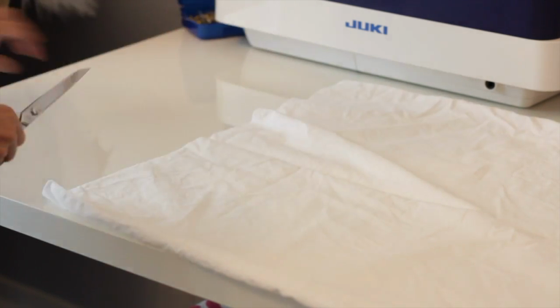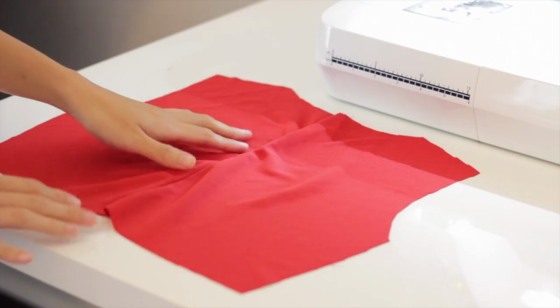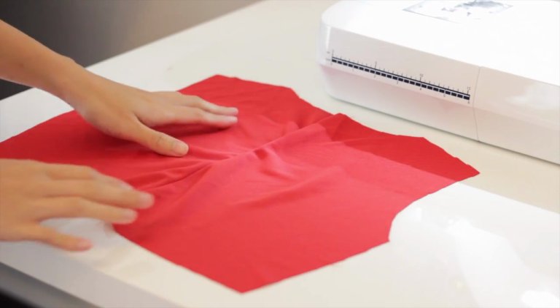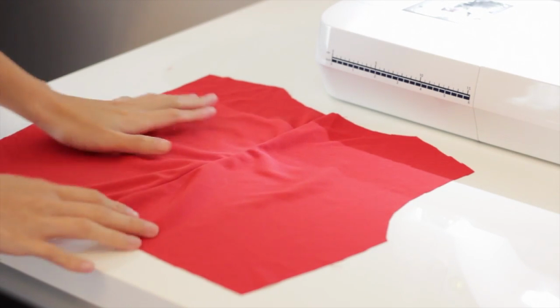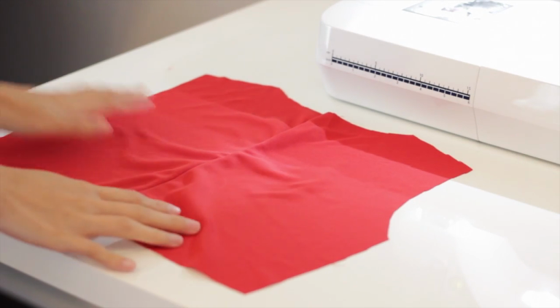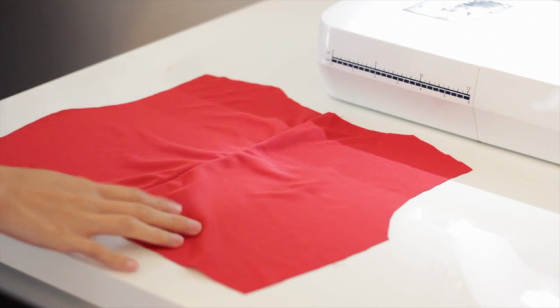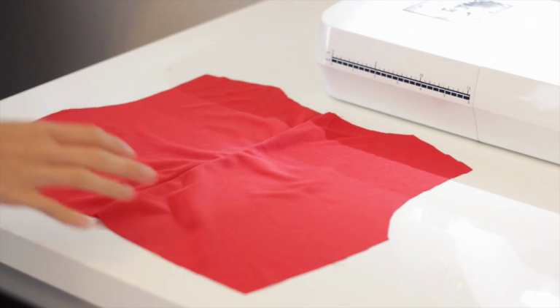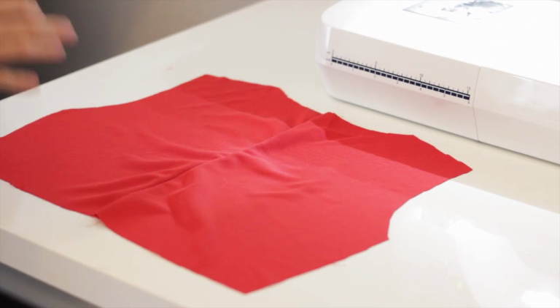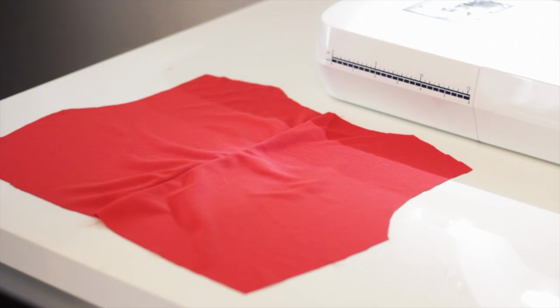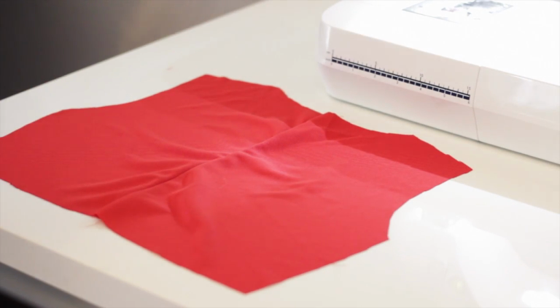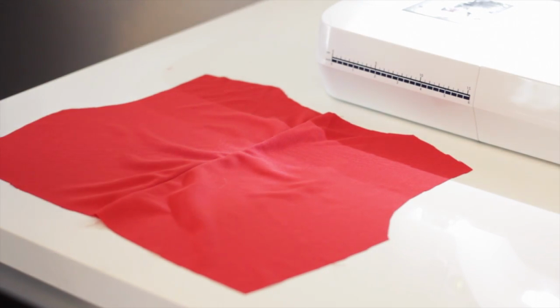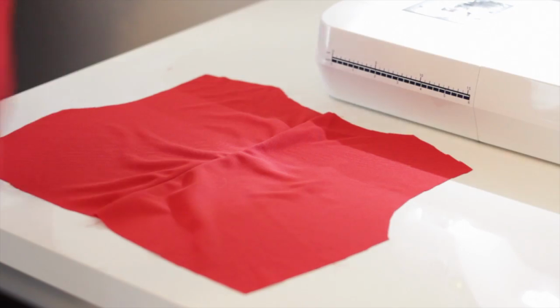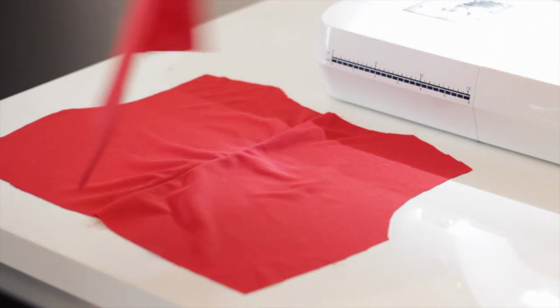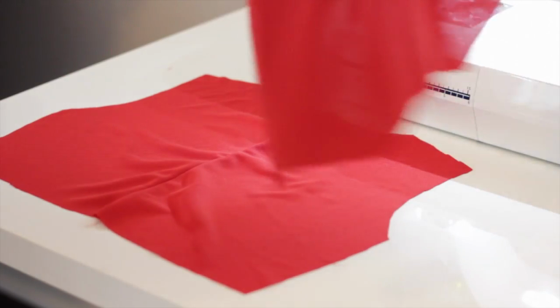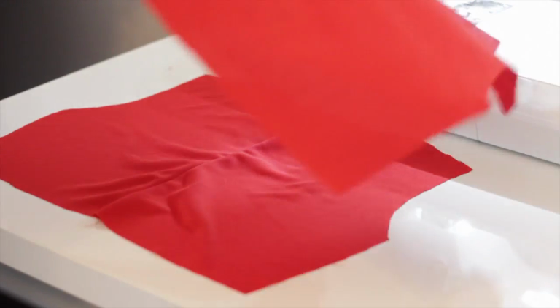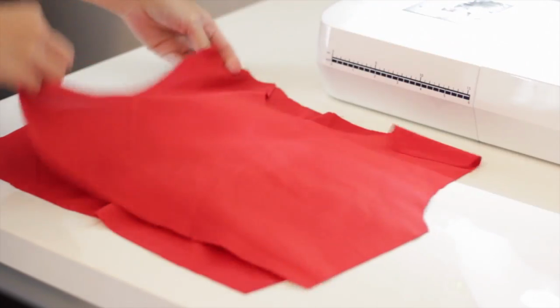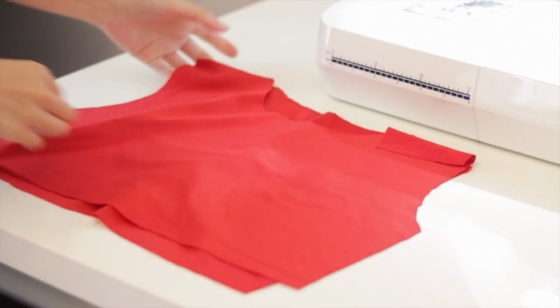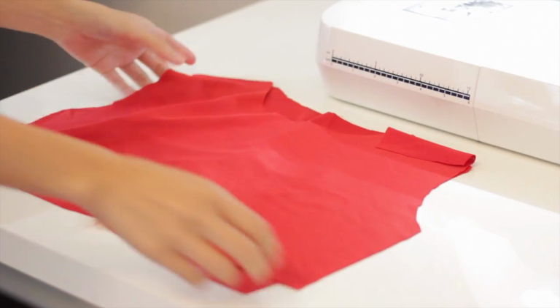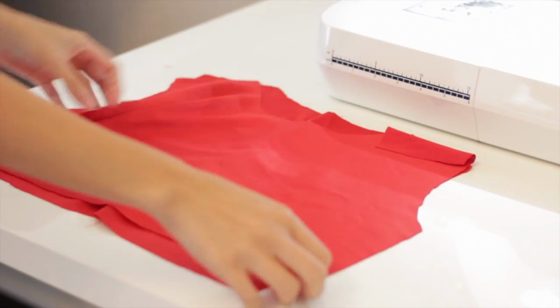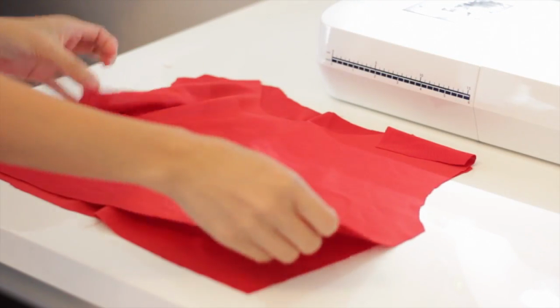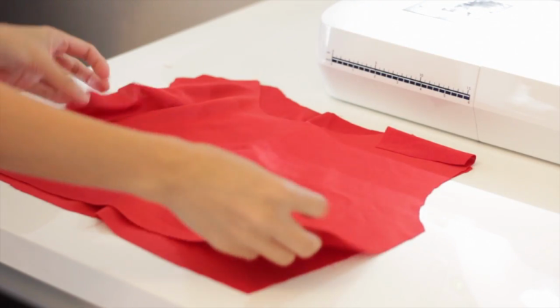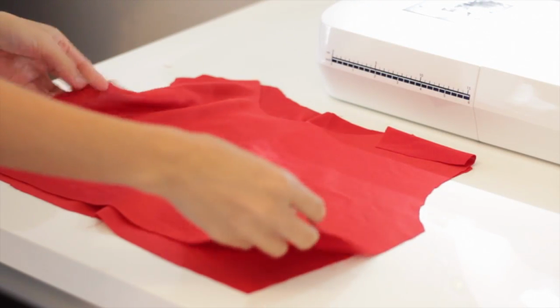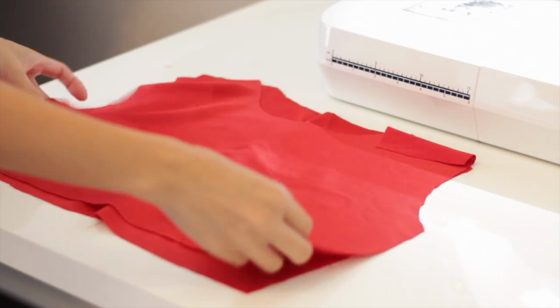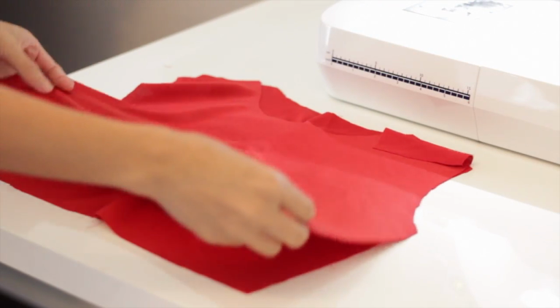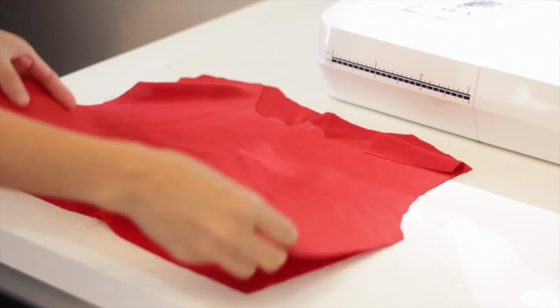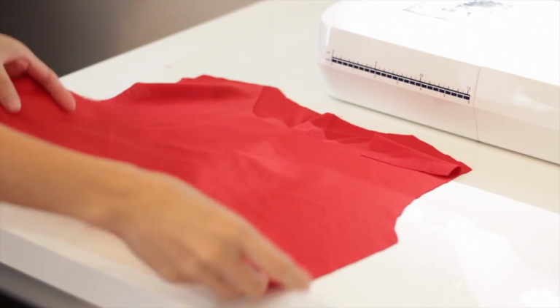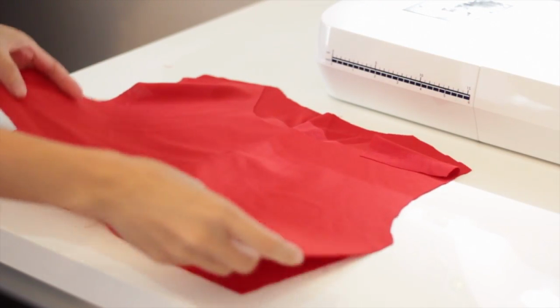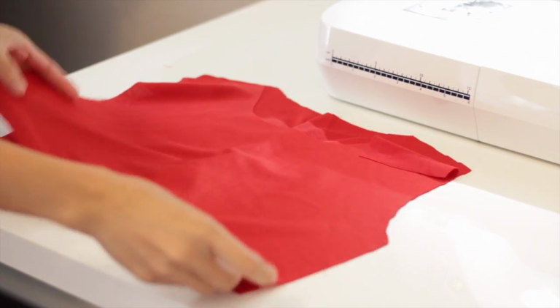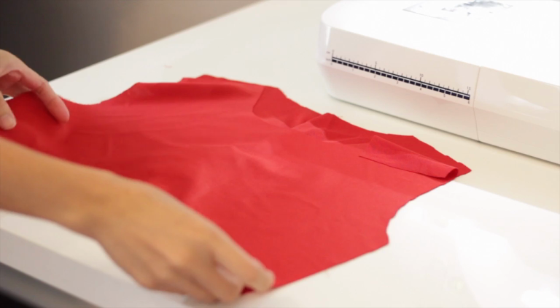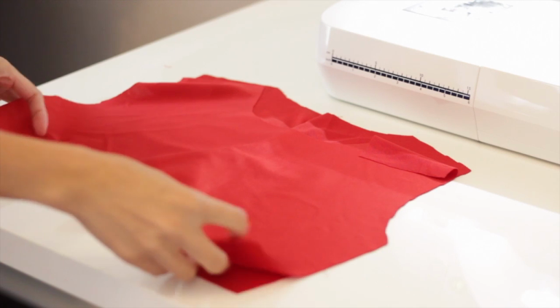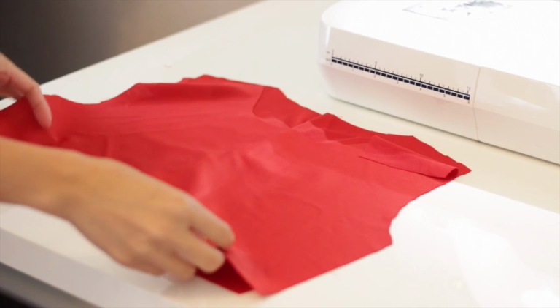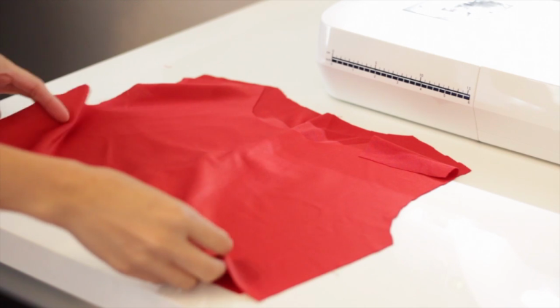Now I'm going to sew the front and back bodices together. Make sure that the right sides are facing each other, and I'm going to sew the side seams and the shoulder seams.